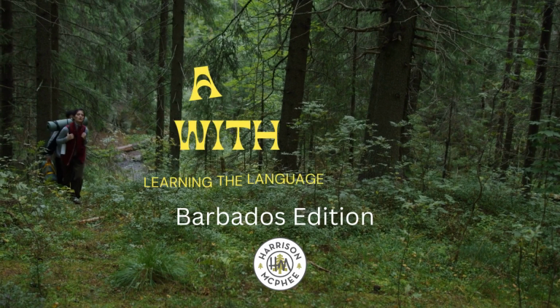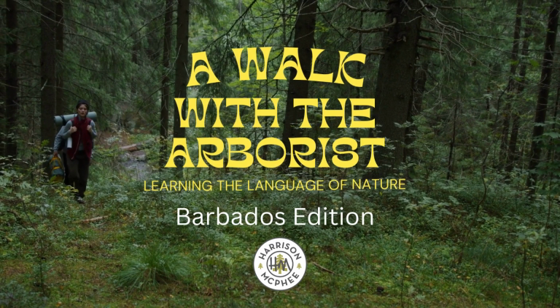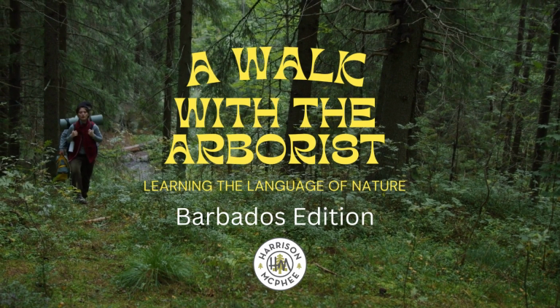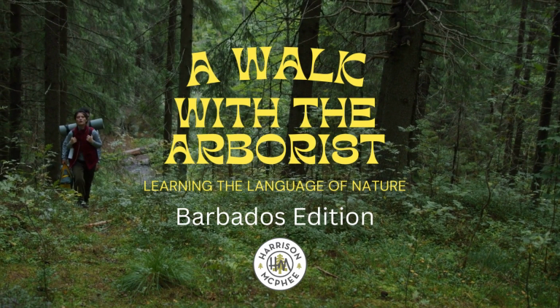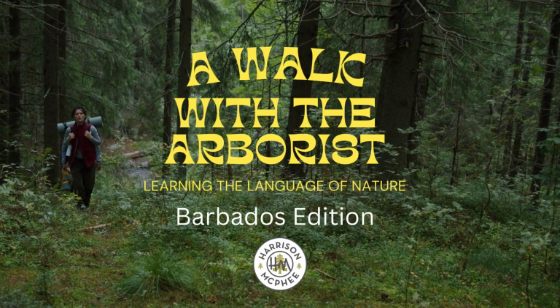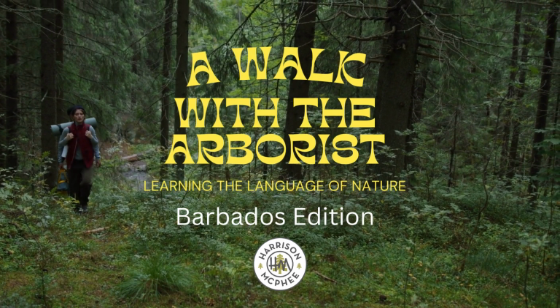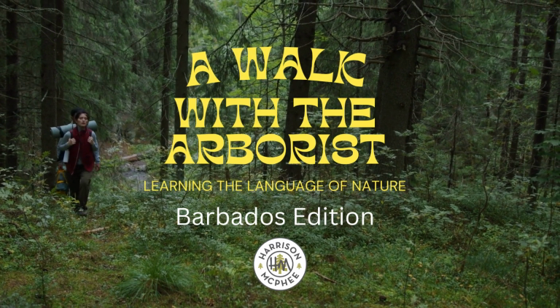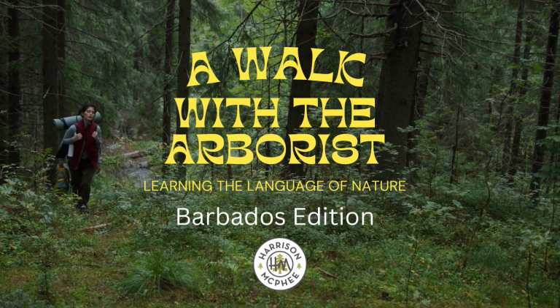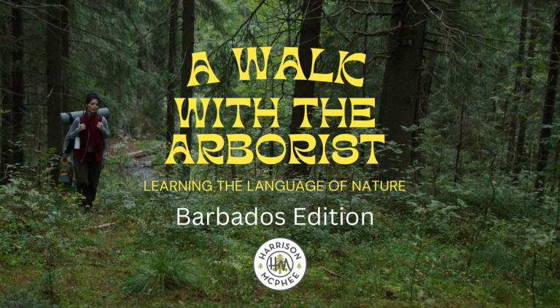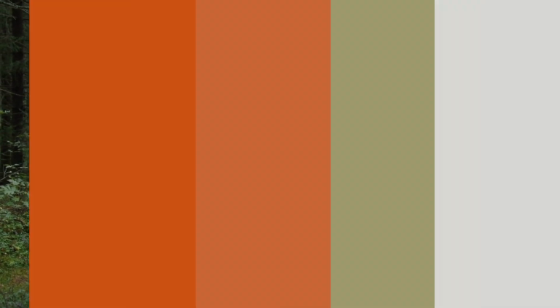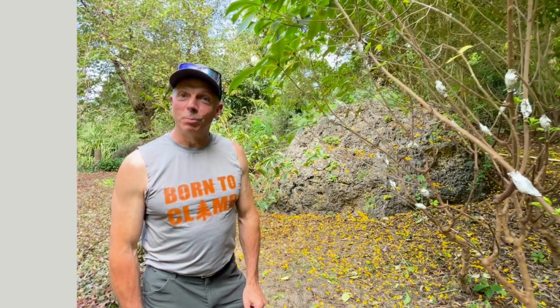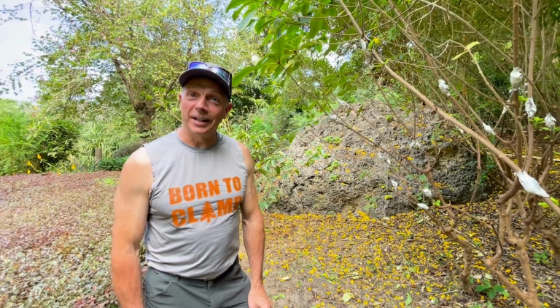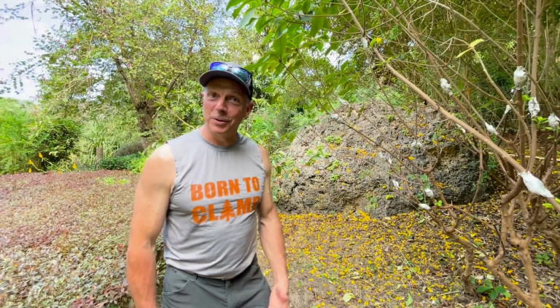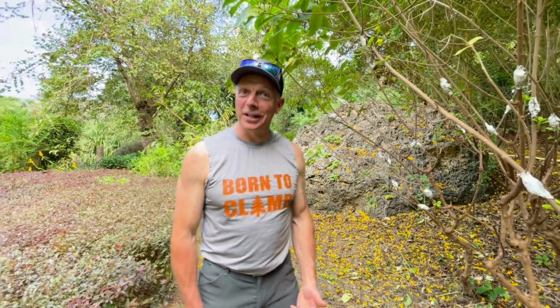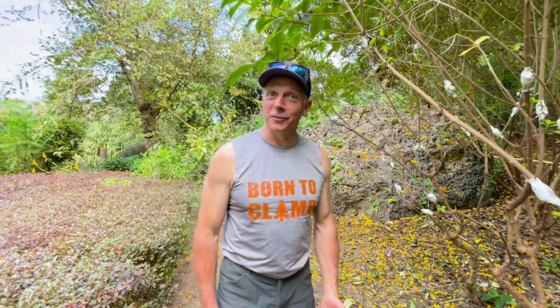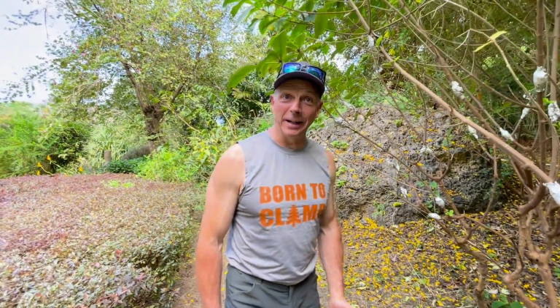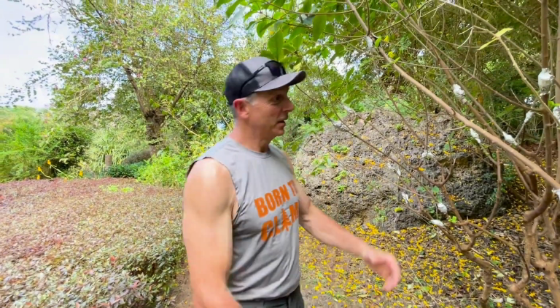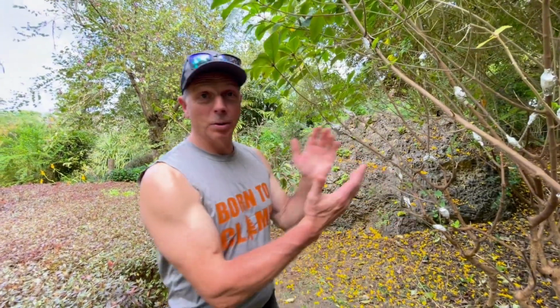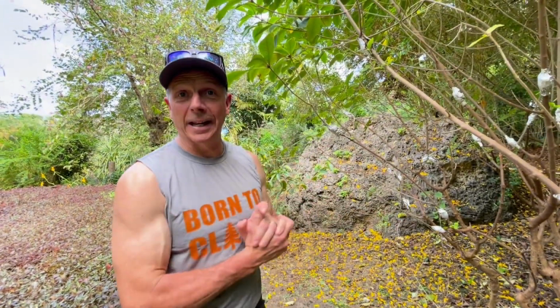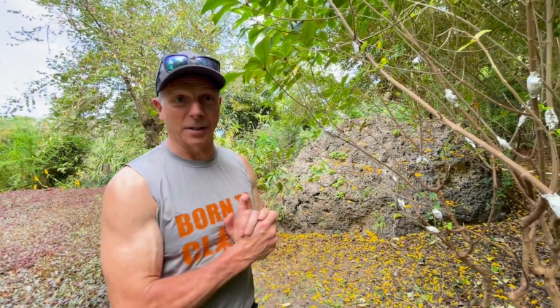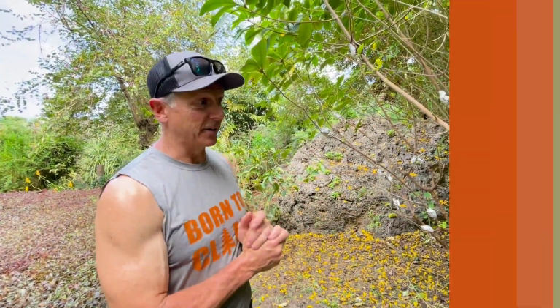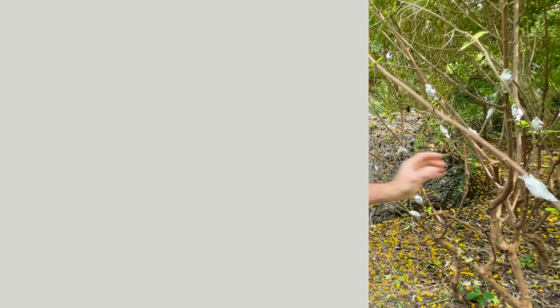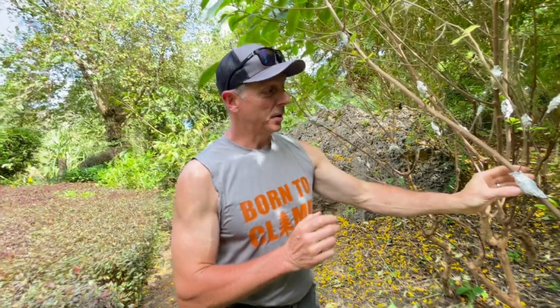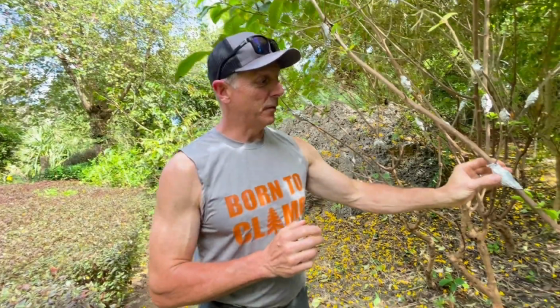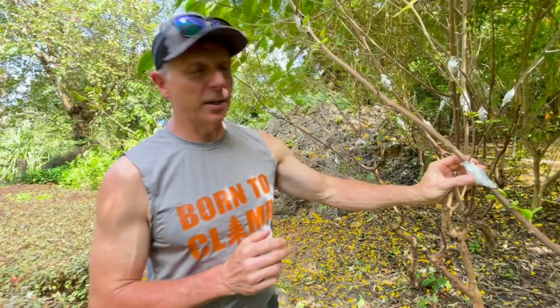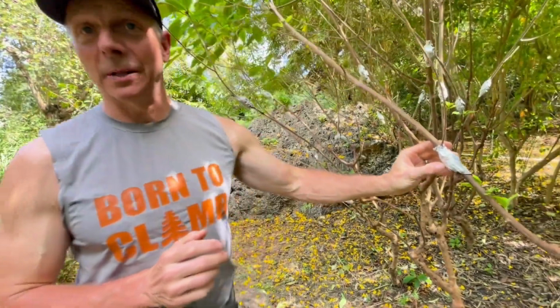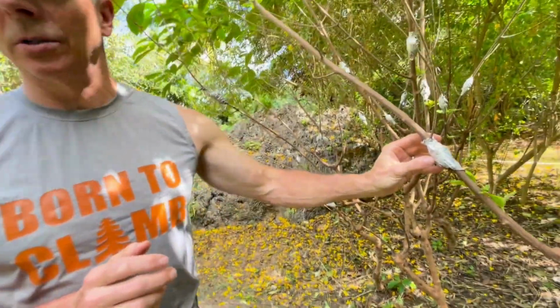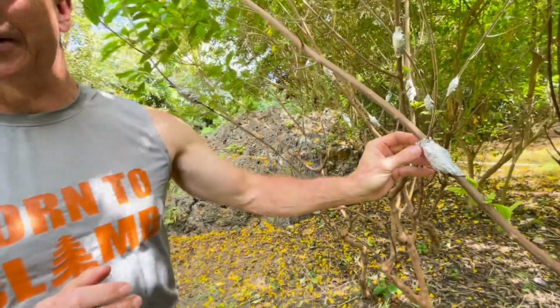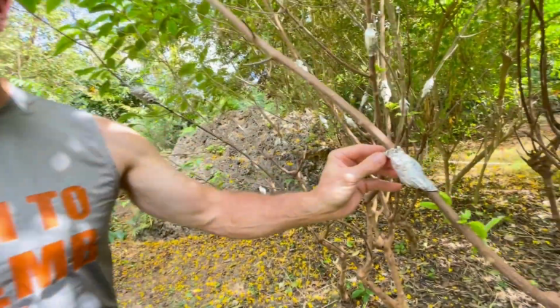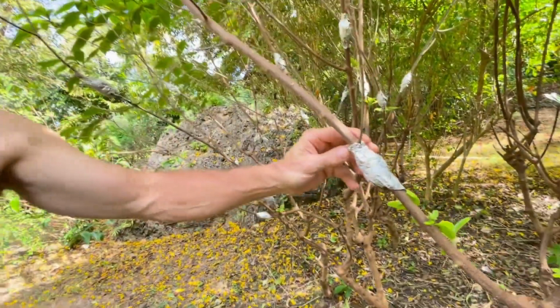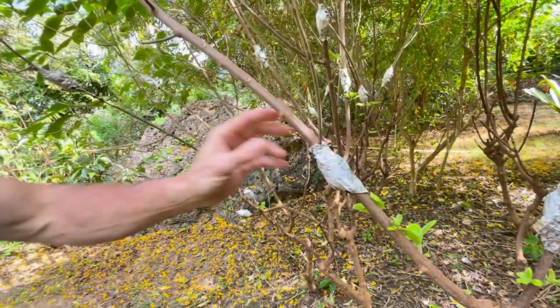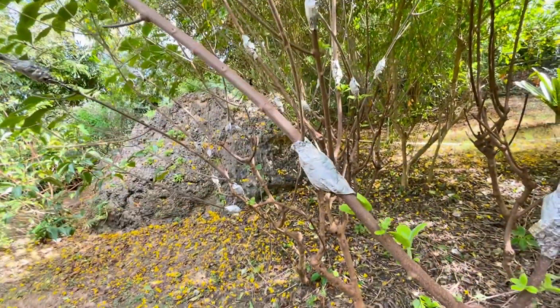Good morning, and welcome to the island of Barbados. We're at the Botanical Garden today, and what I've noticed here is some air layering going on, which is a type of propagation.